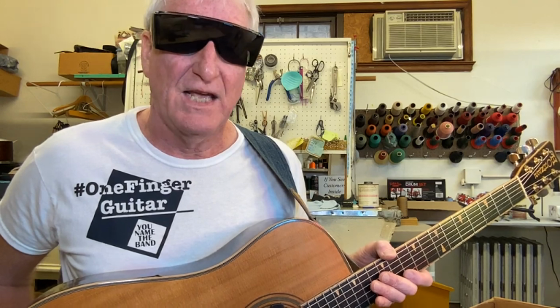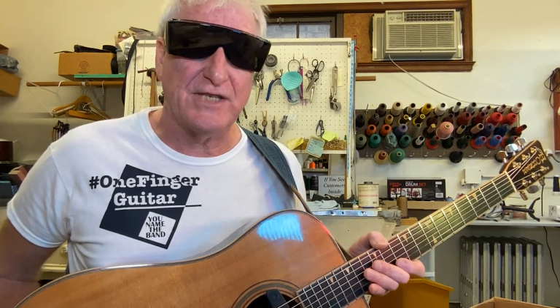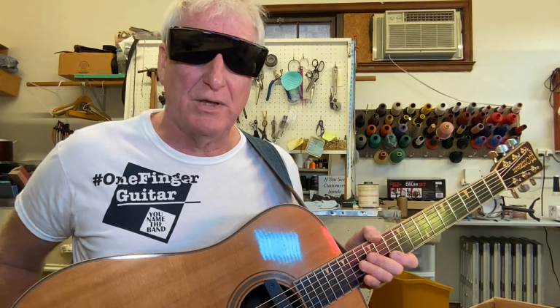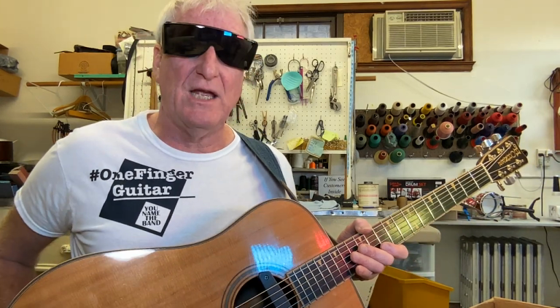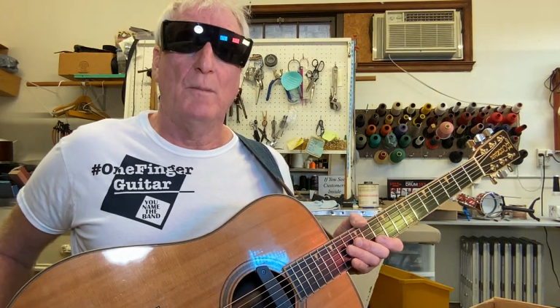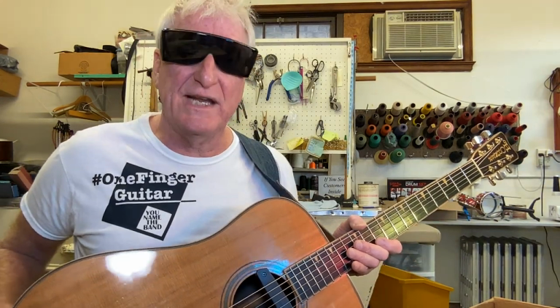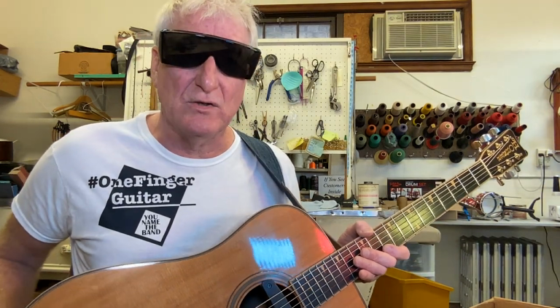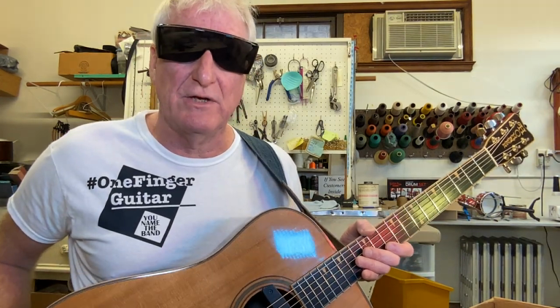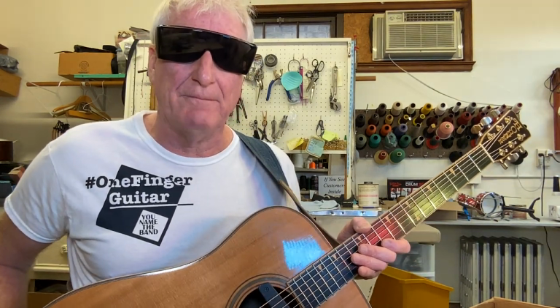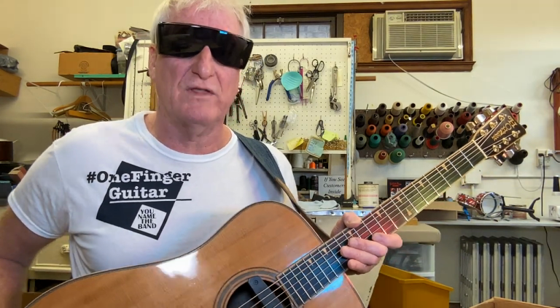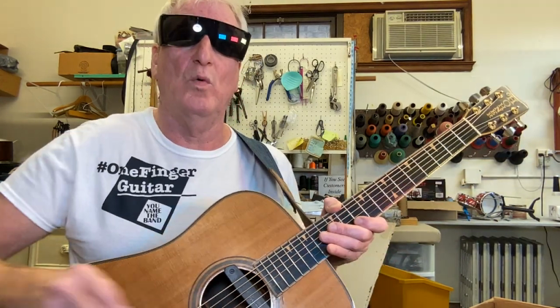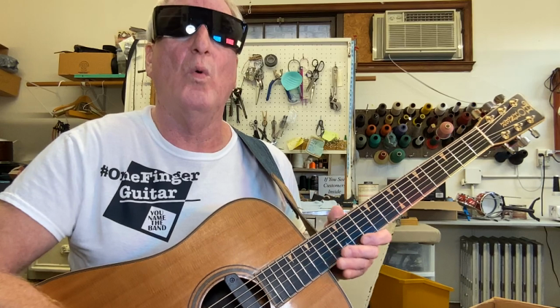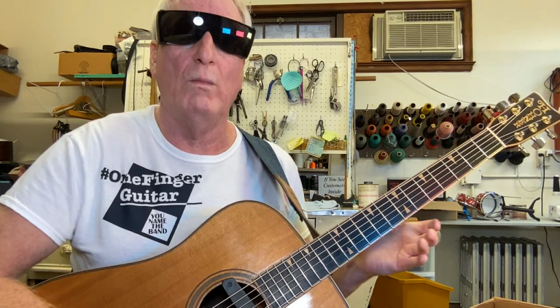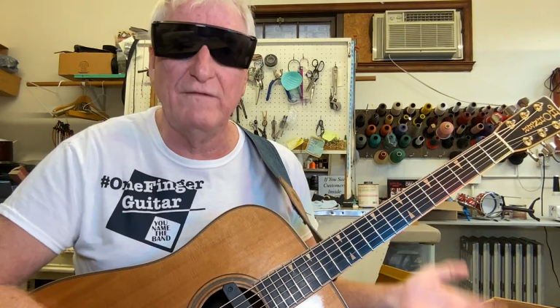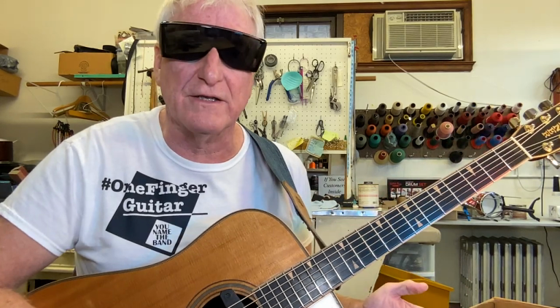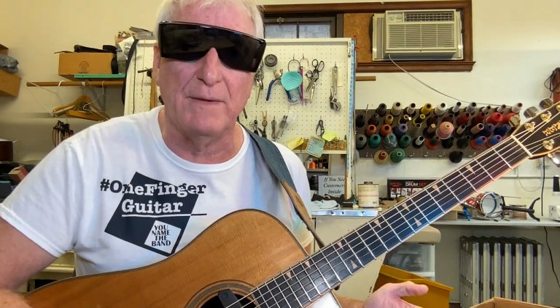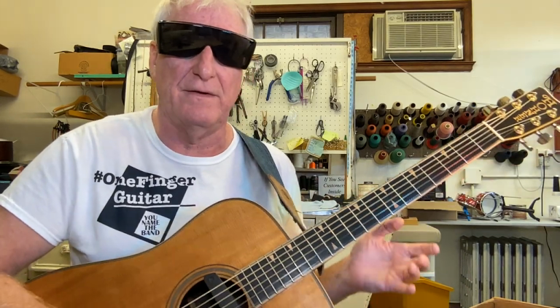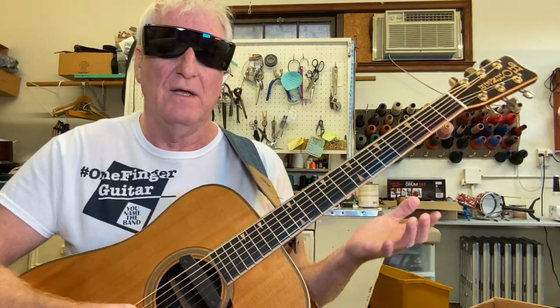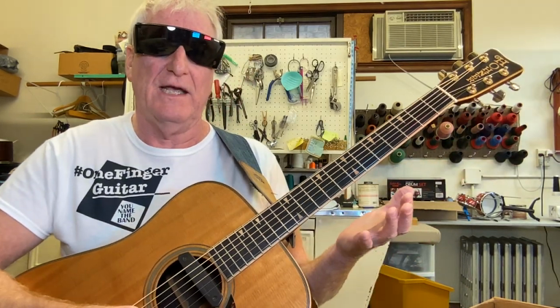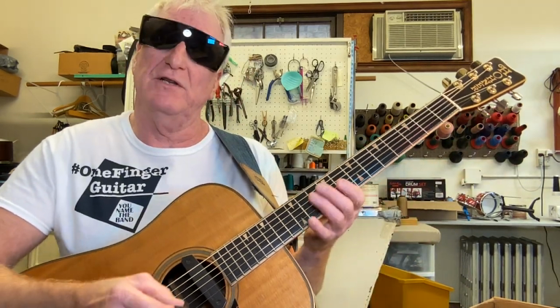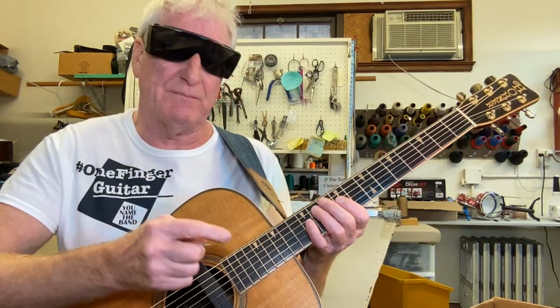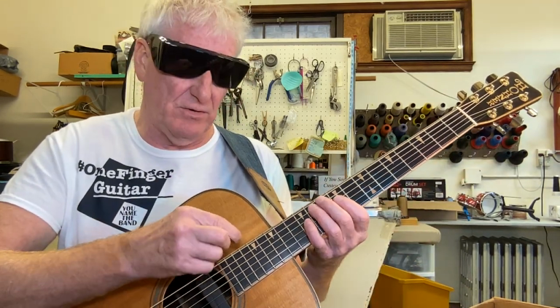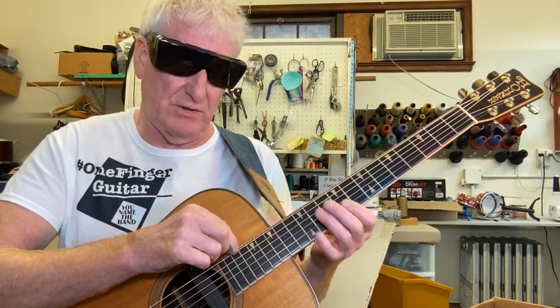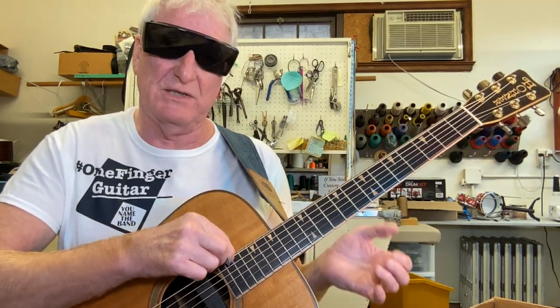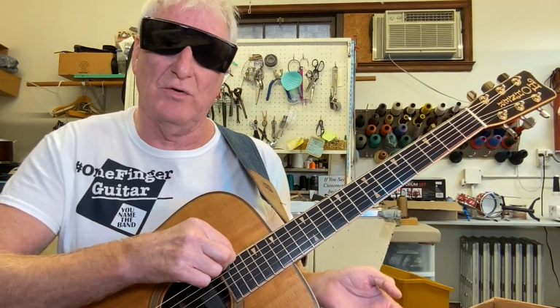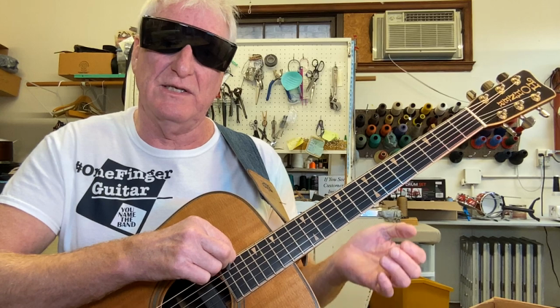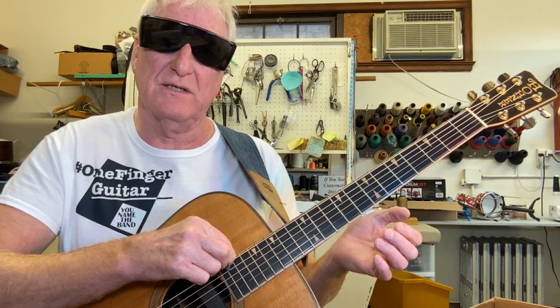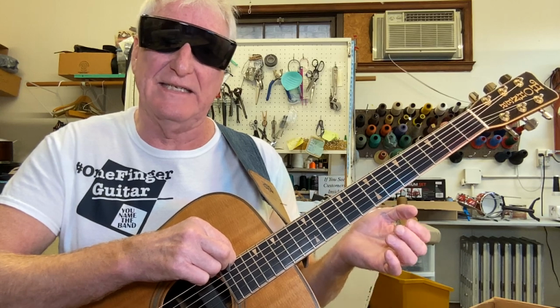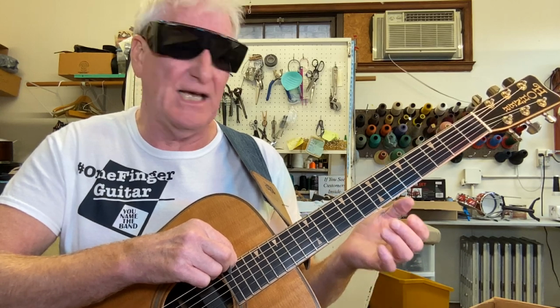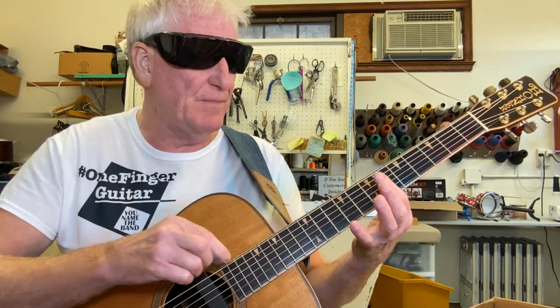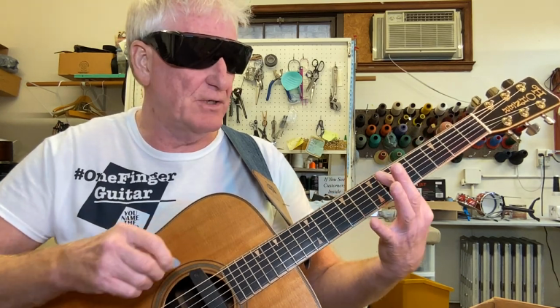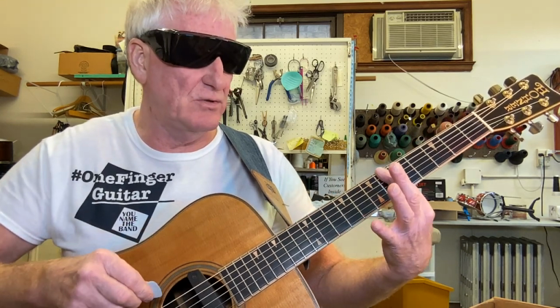Here's how to play Brain Stew by Green Day with my one finger guitar method. We're in drop D tuning, which means the low E is now a D.